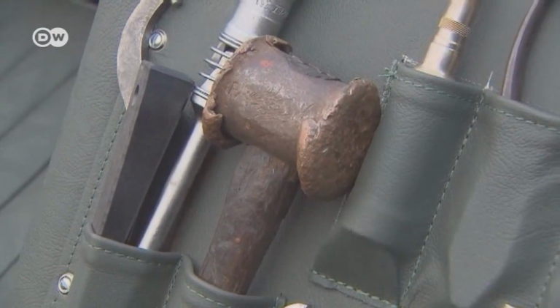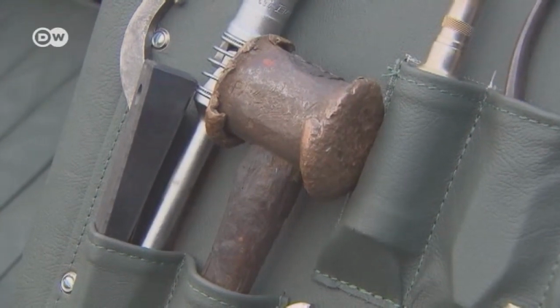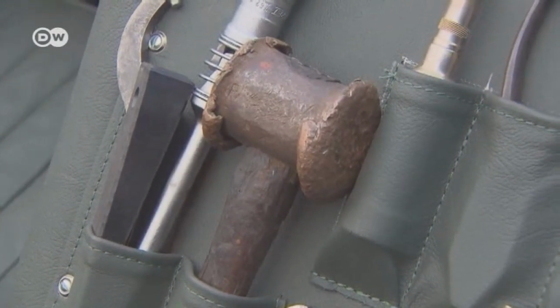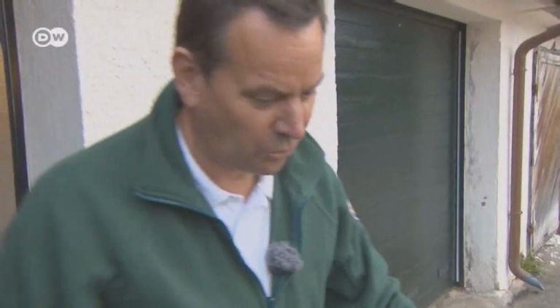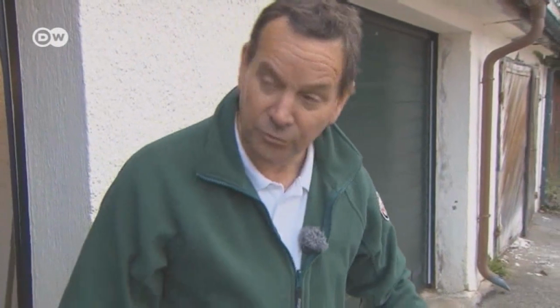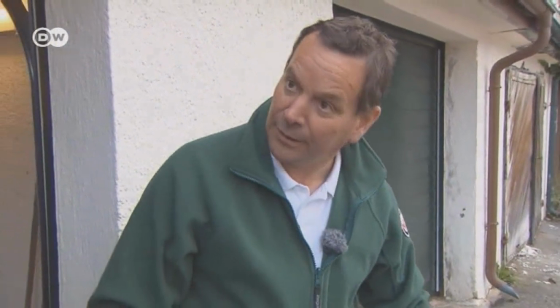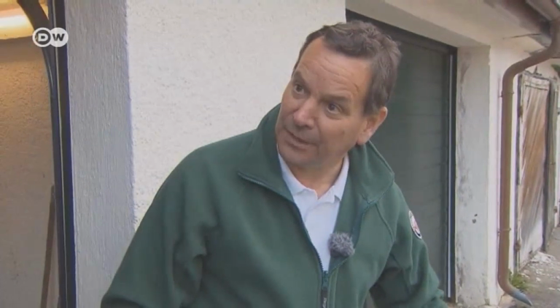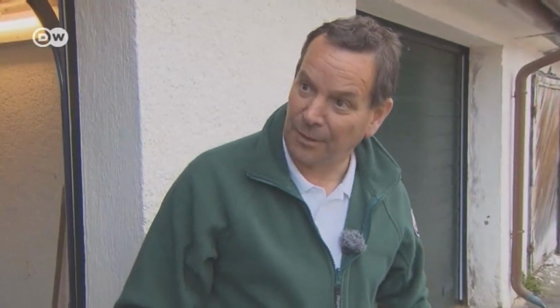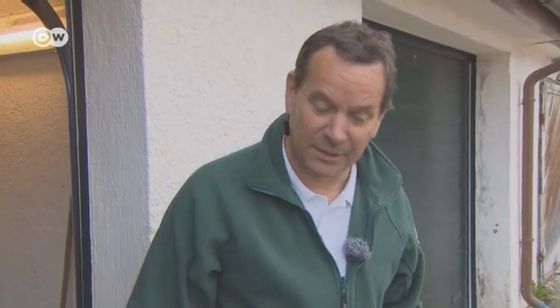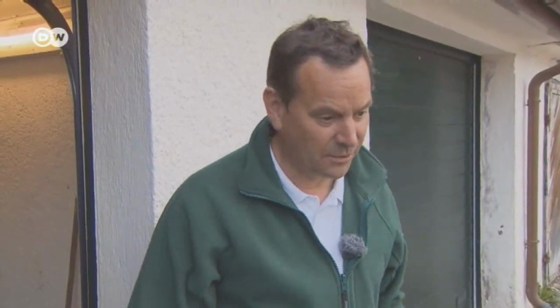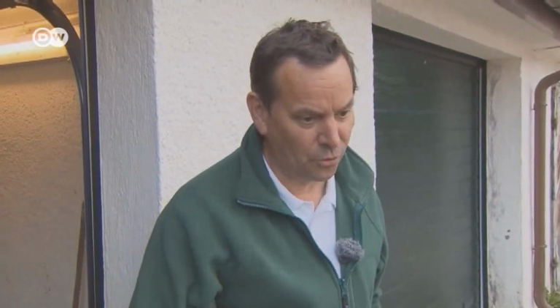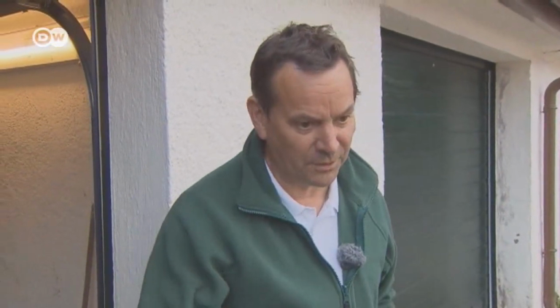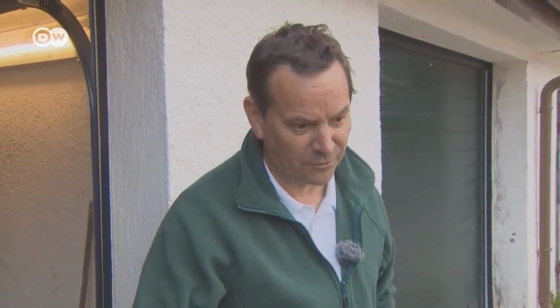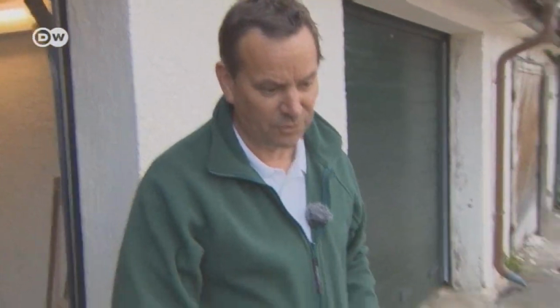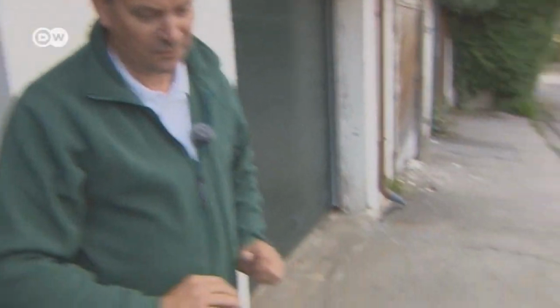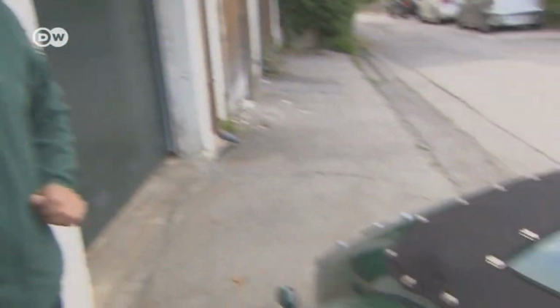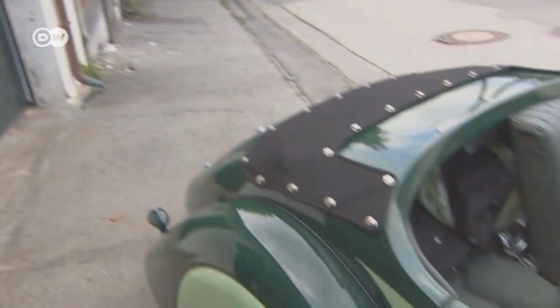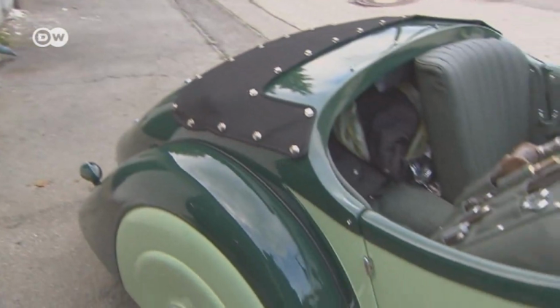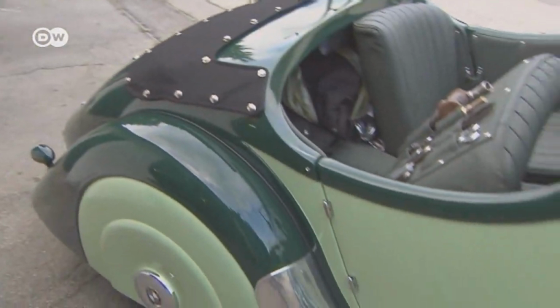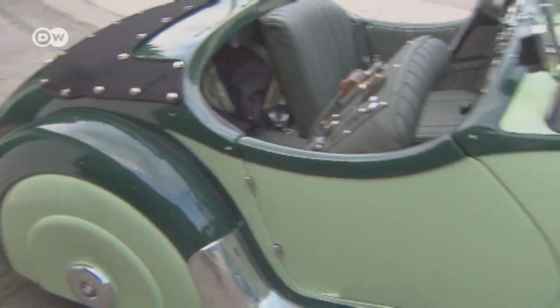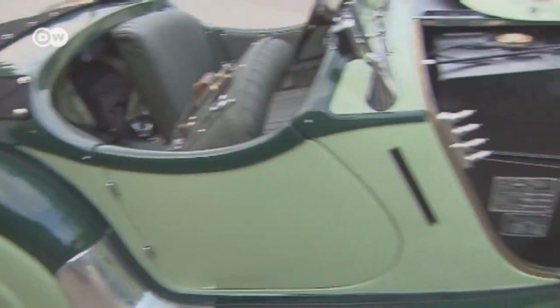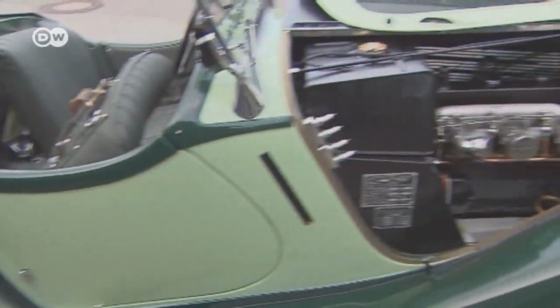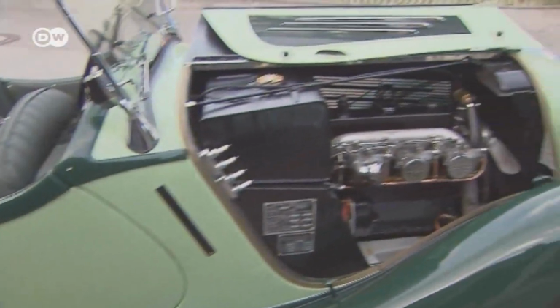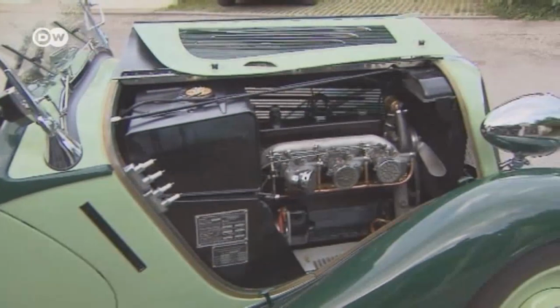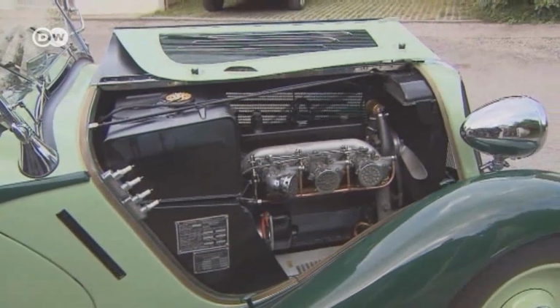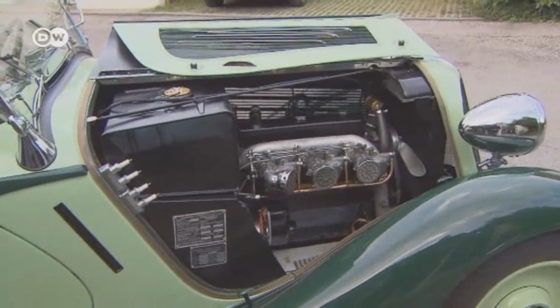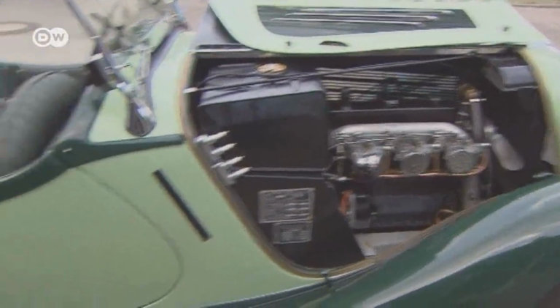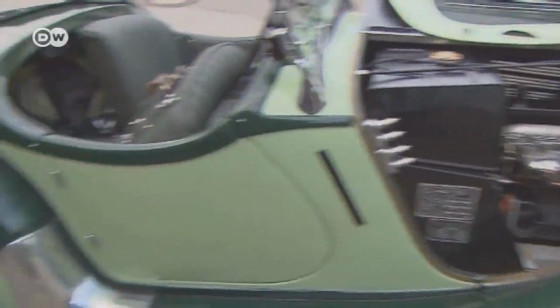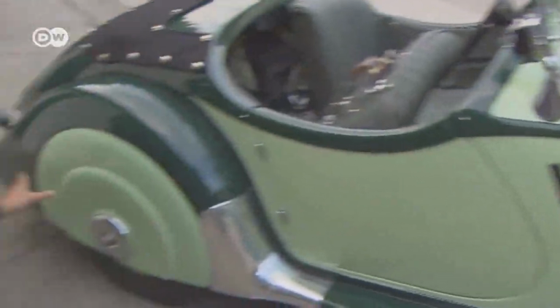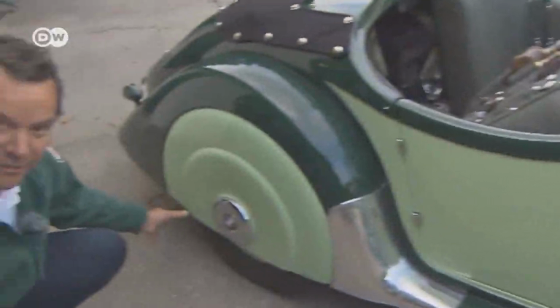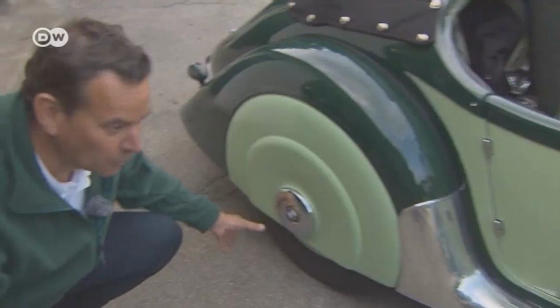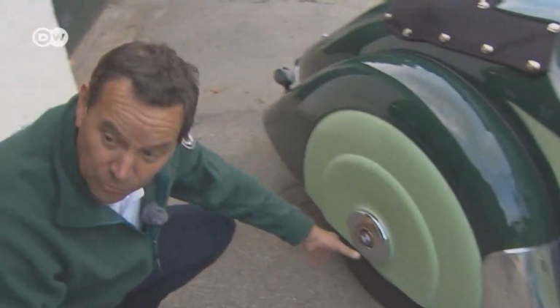He likes the car's contours in particular, especially the way they look when studied from the side. The wheel housings are also covered — they lend an aerodynamic touch that prevents the tires from vibrating.